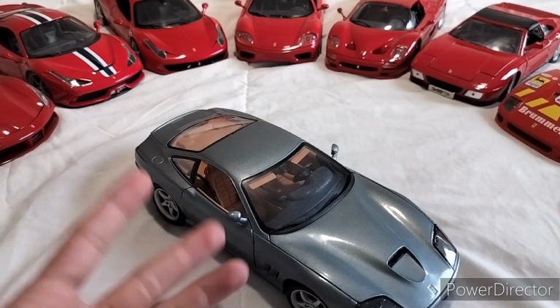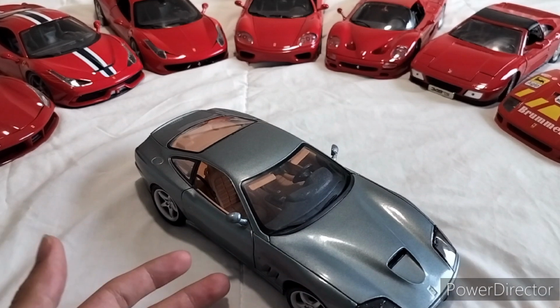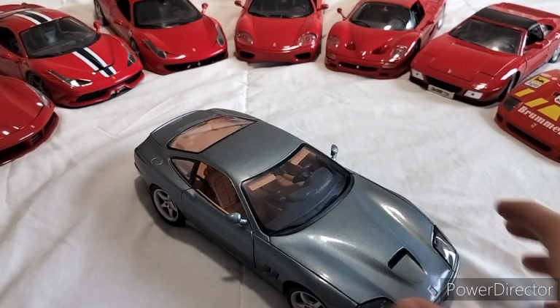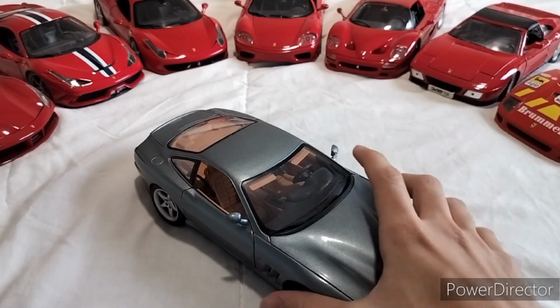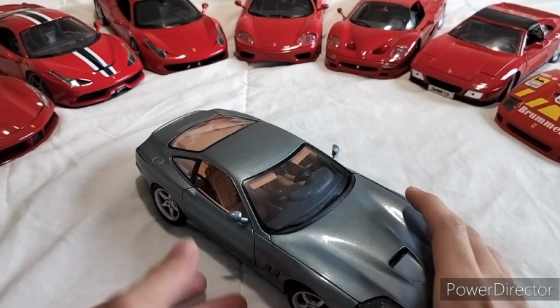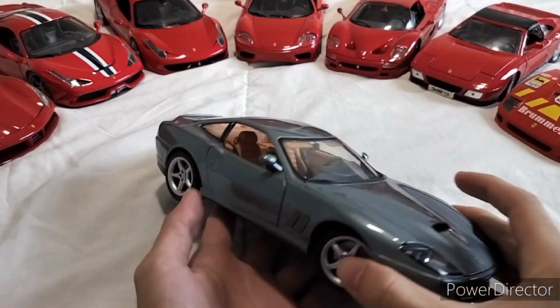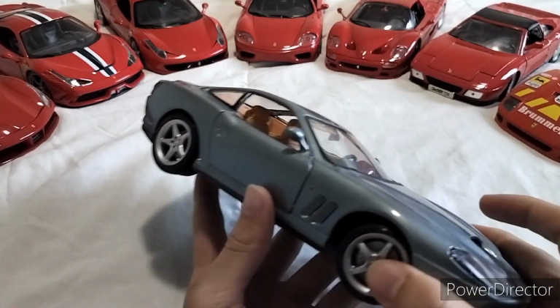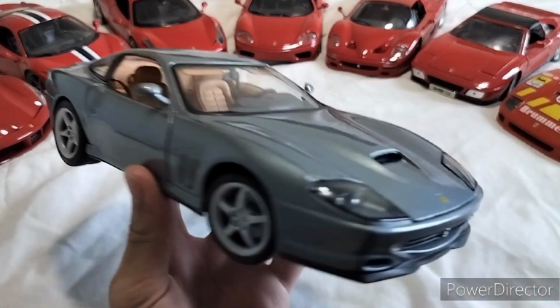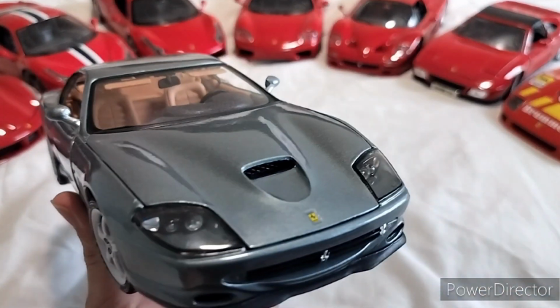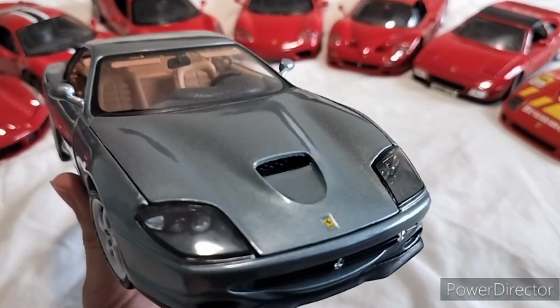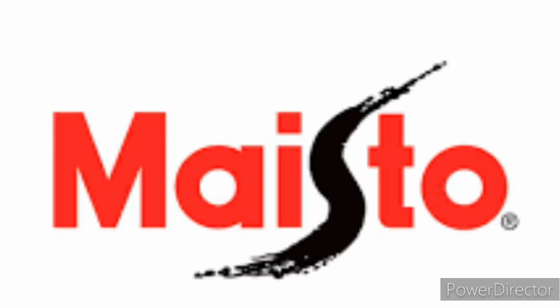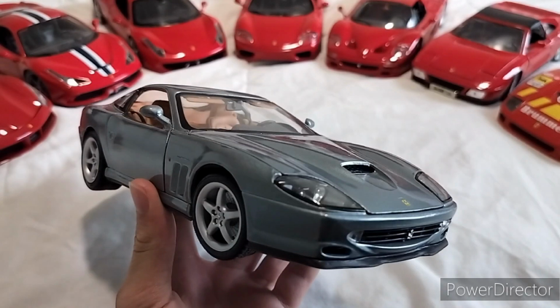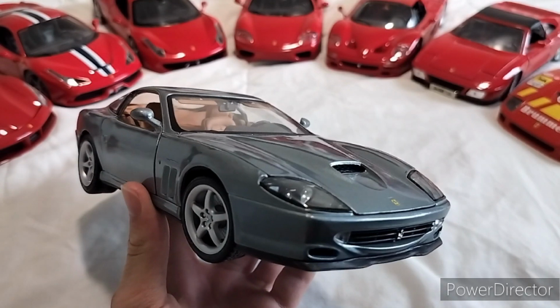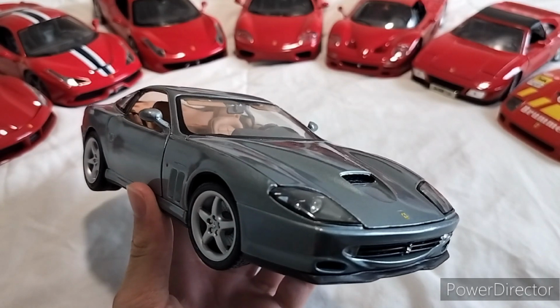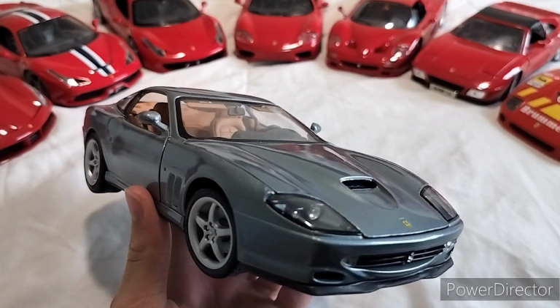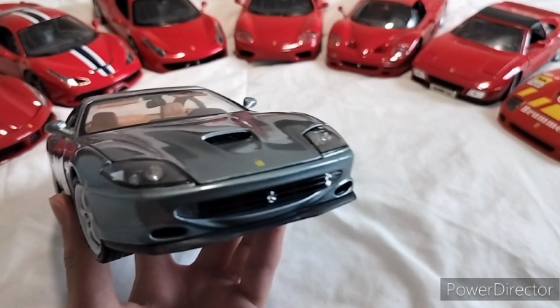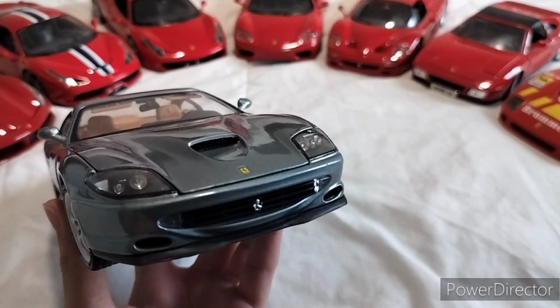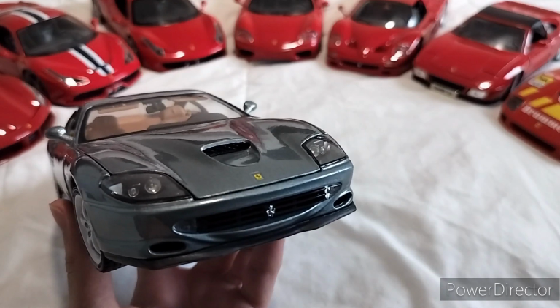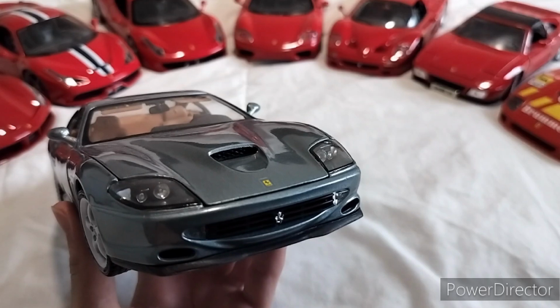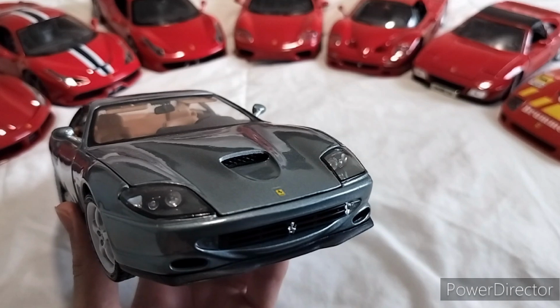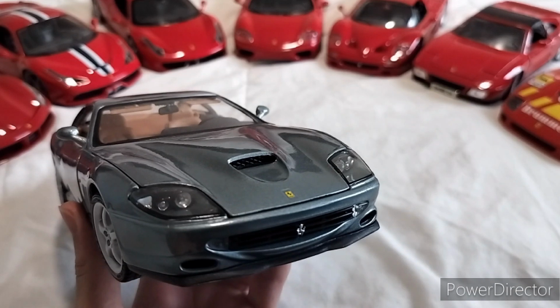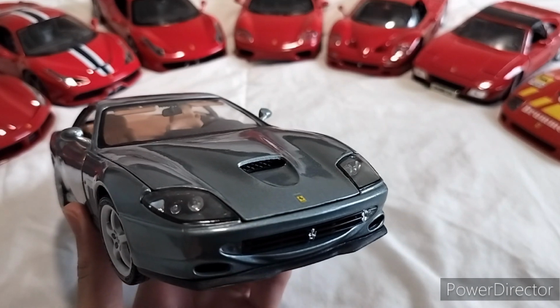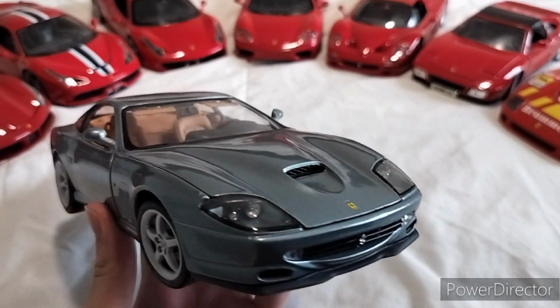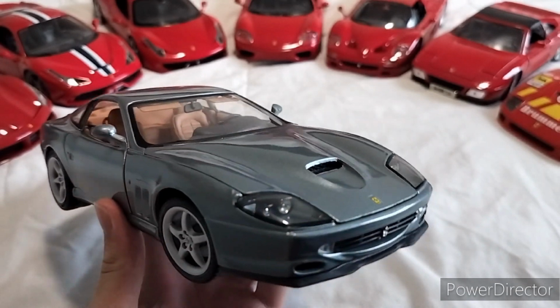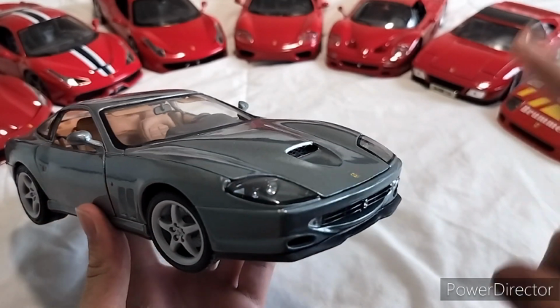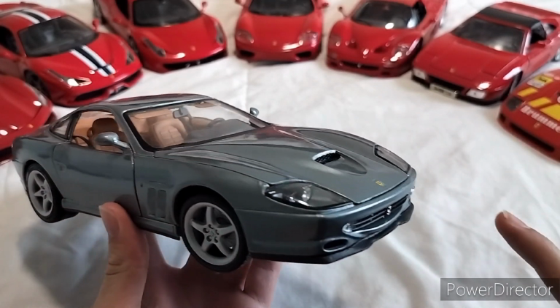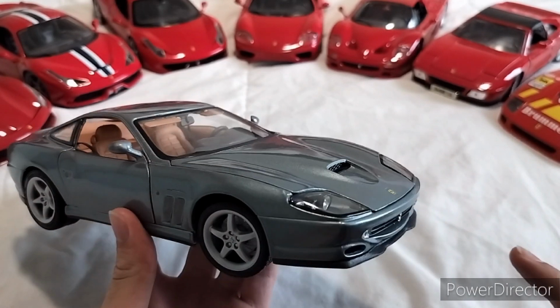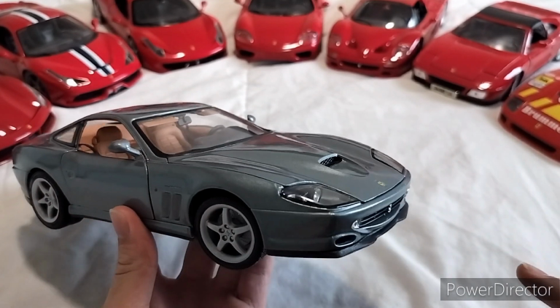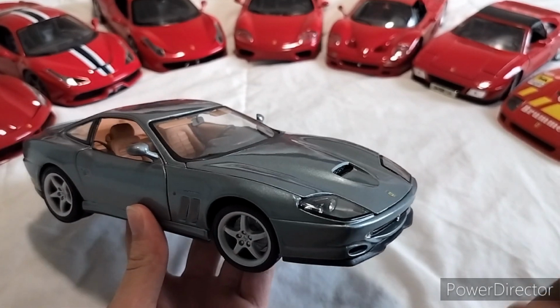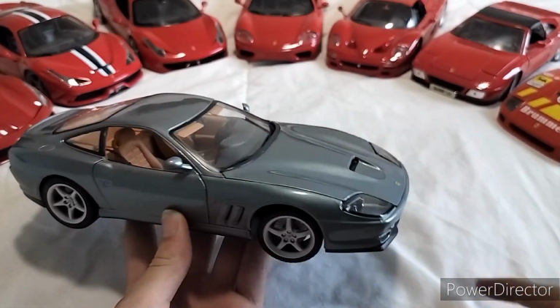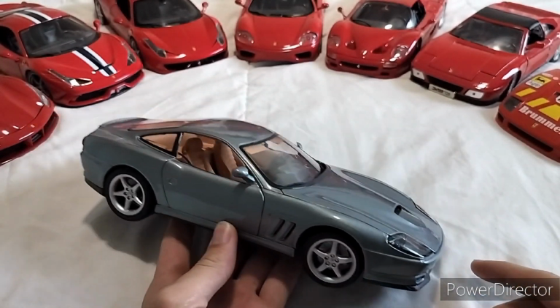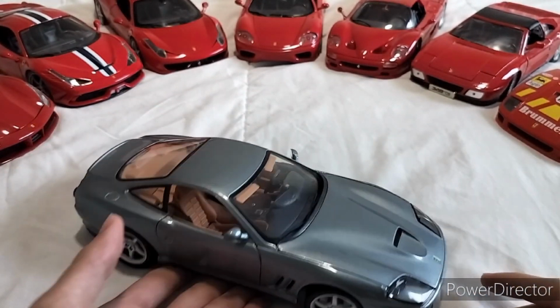It's the Maisto. You might be wondering why get the Maisto when you can get the Bburago? And to that answer, I have very good reasoning.